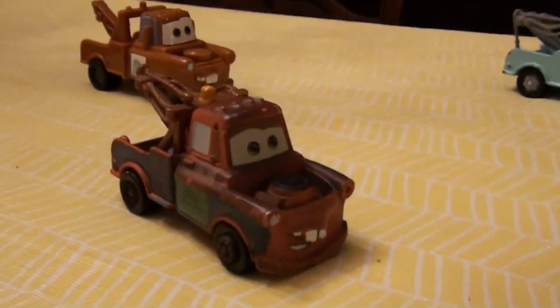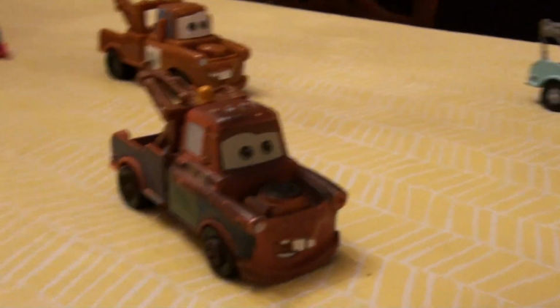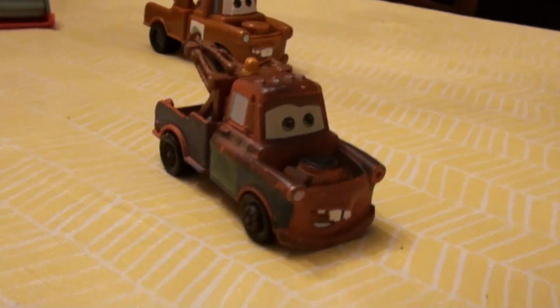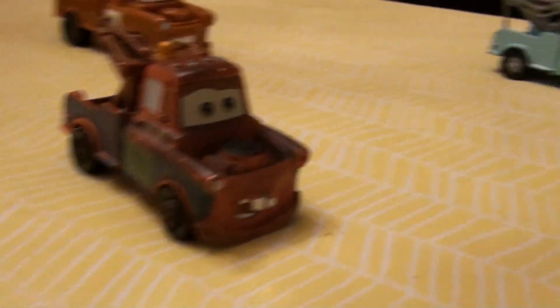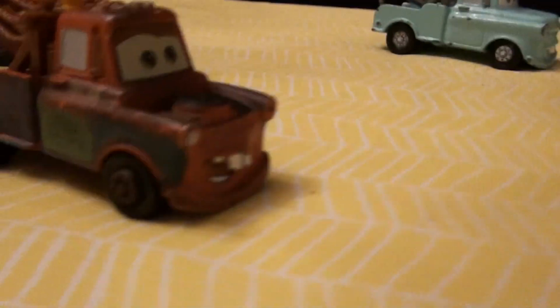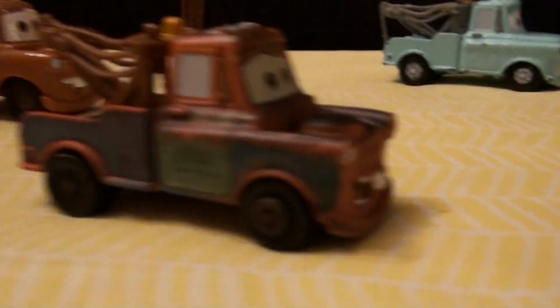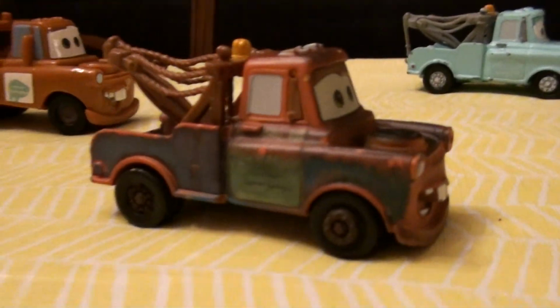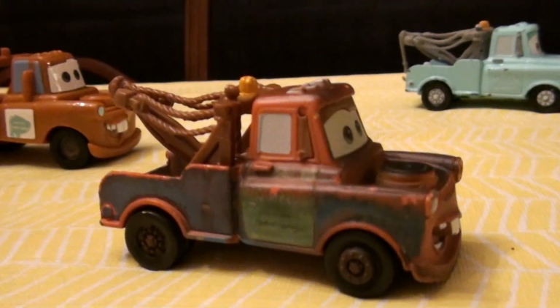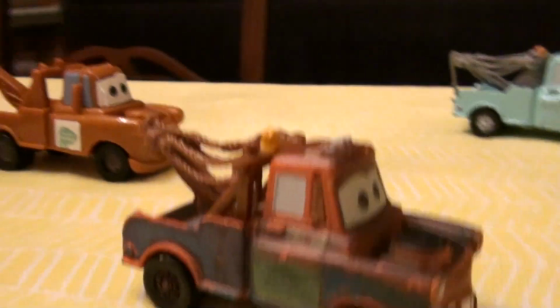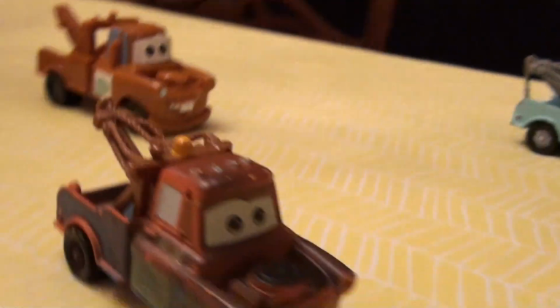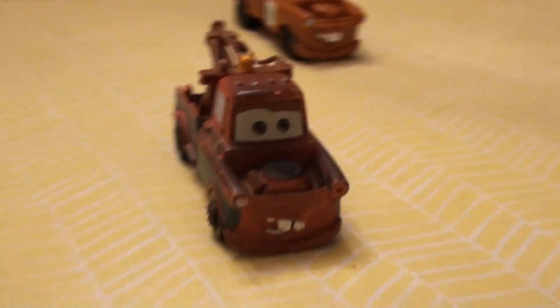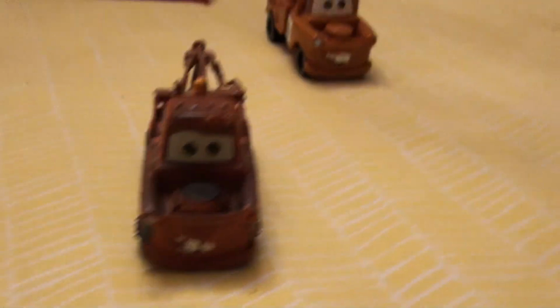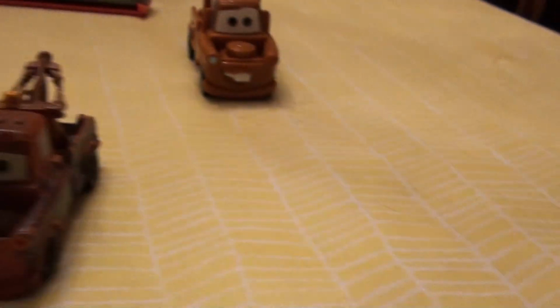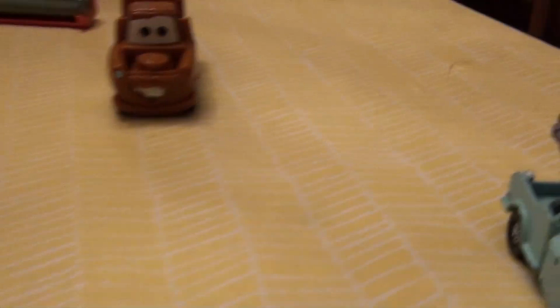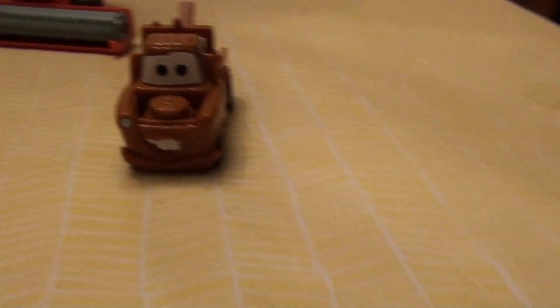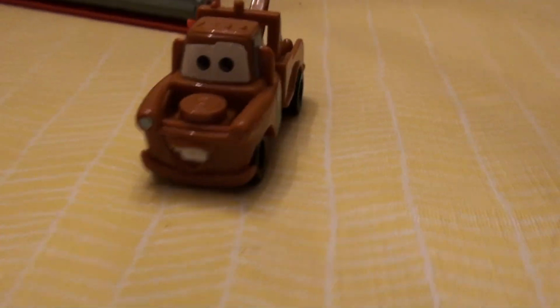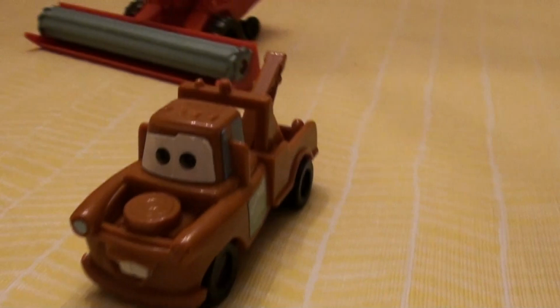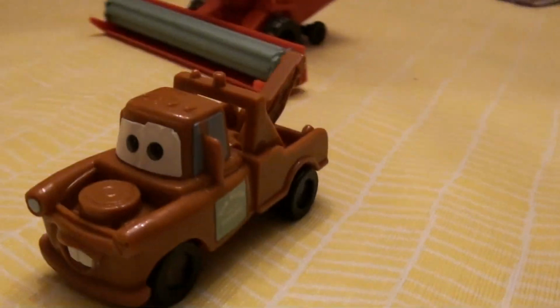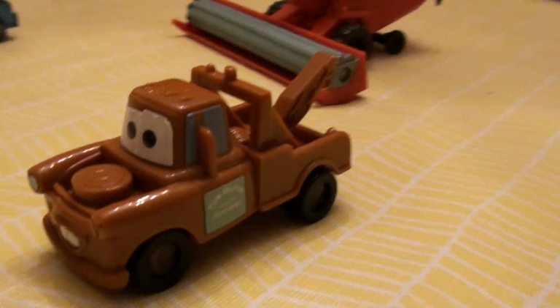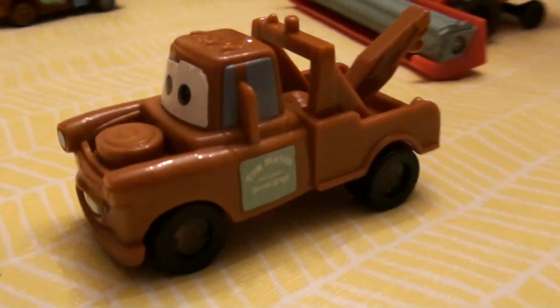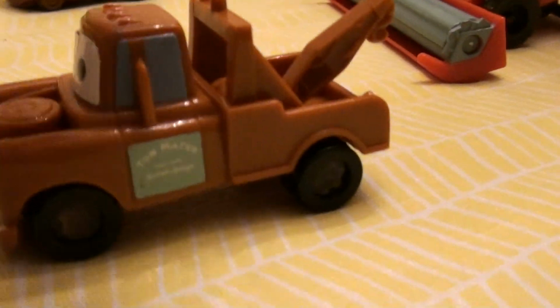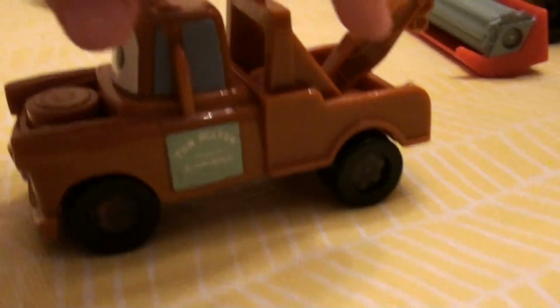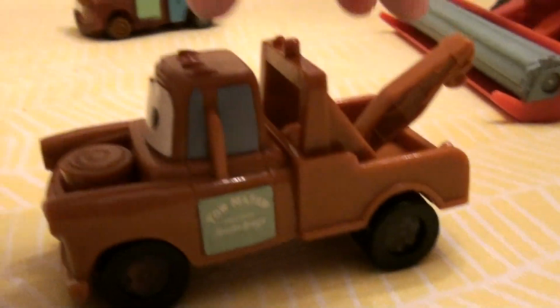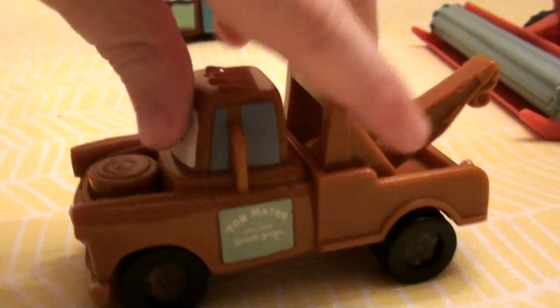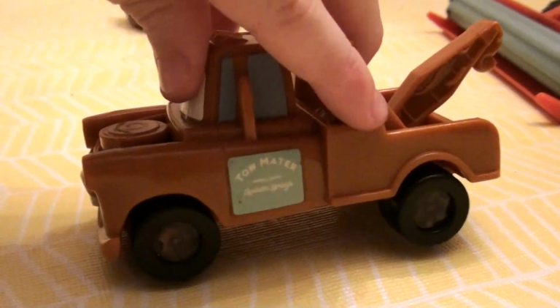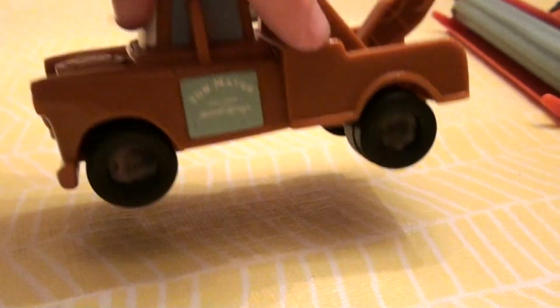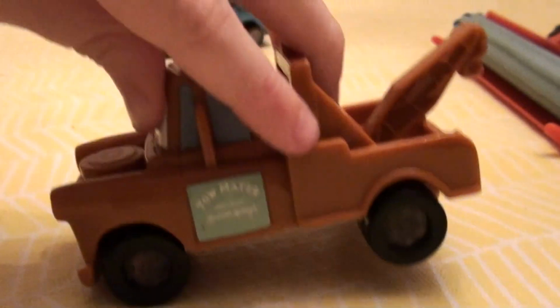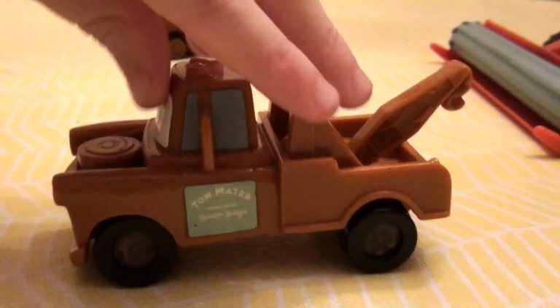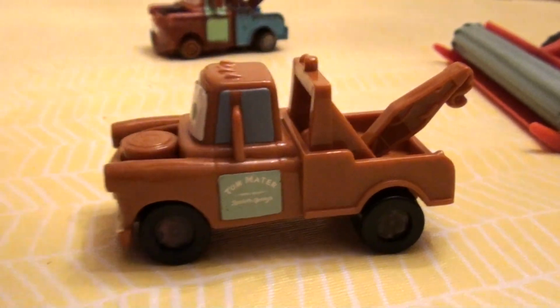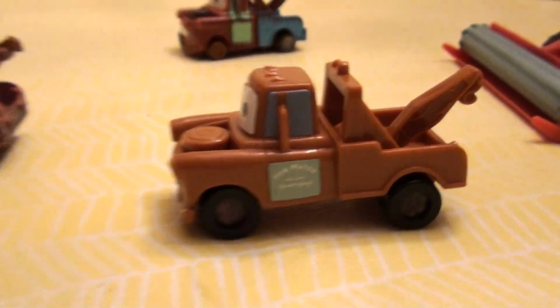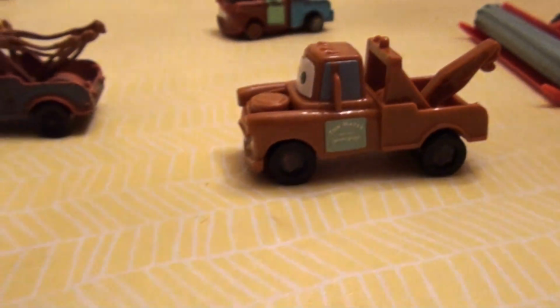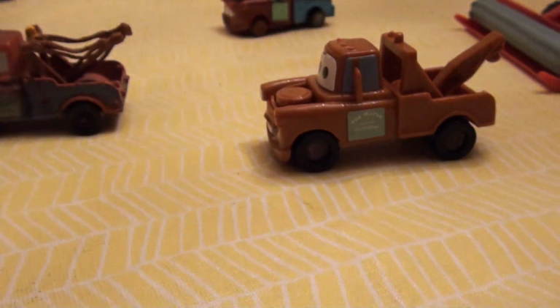Here's an original Mater from the real series of the Cars. Here's a Mater off one of my birthday cakes — my seventh birthday.